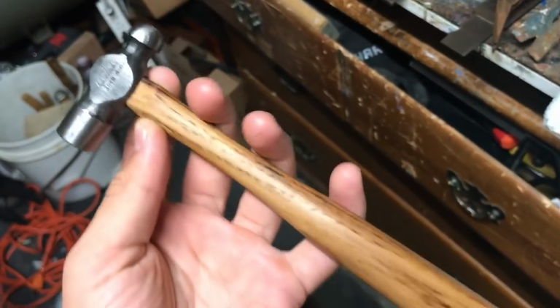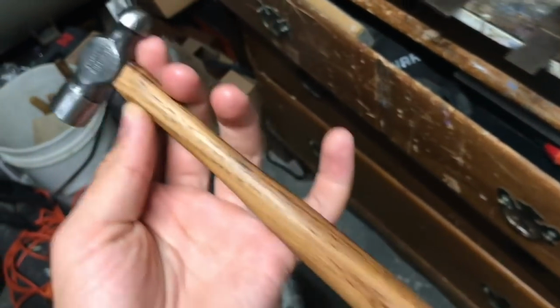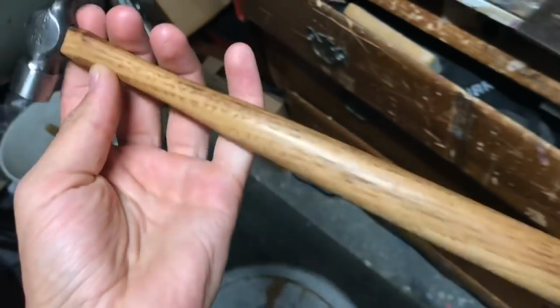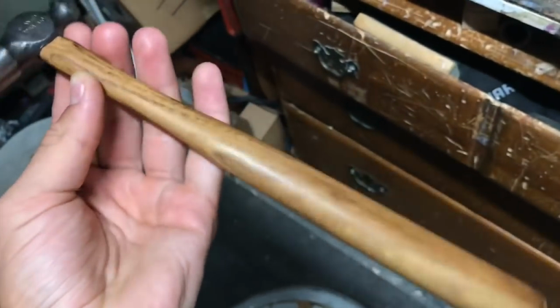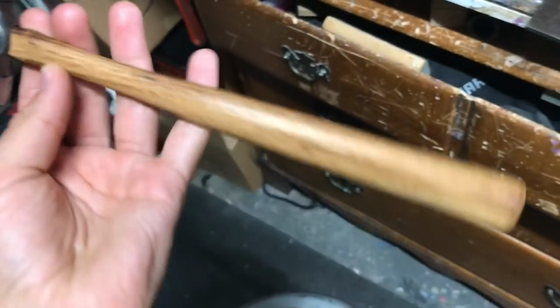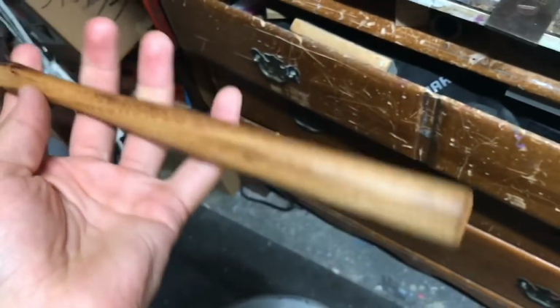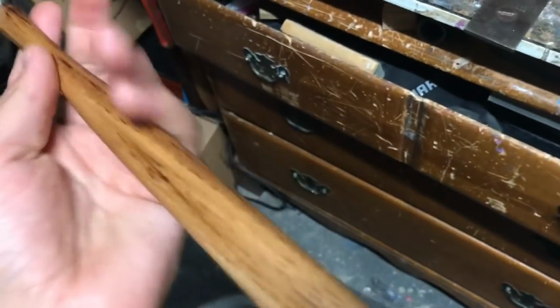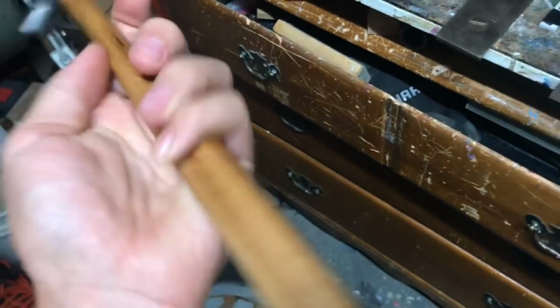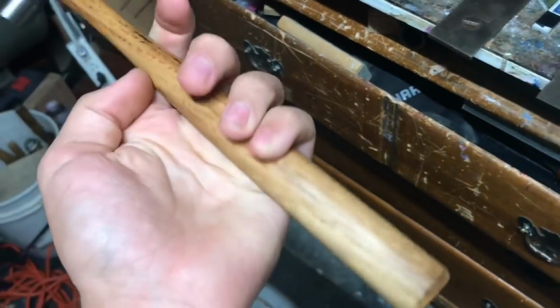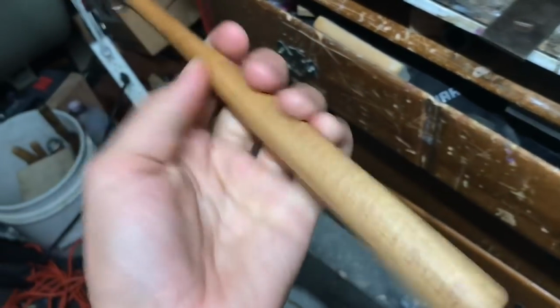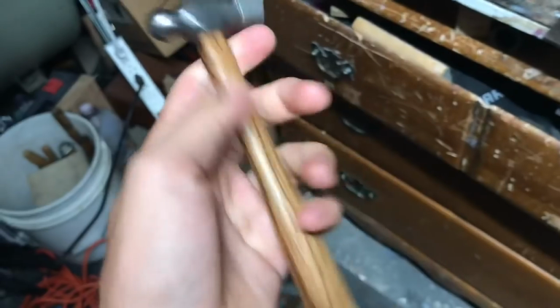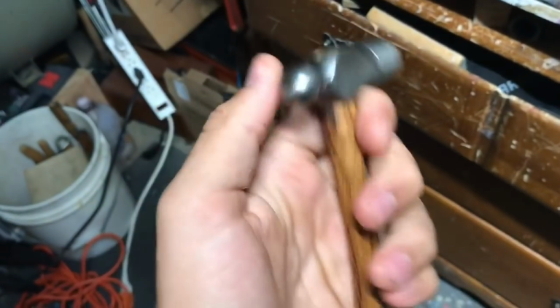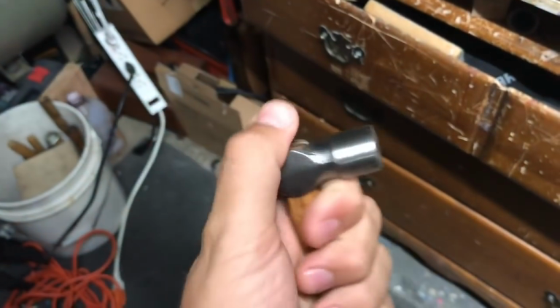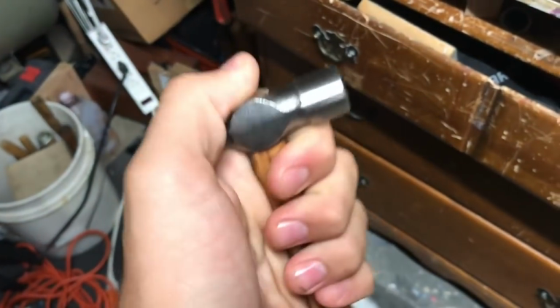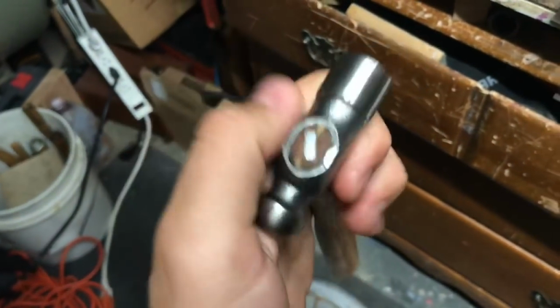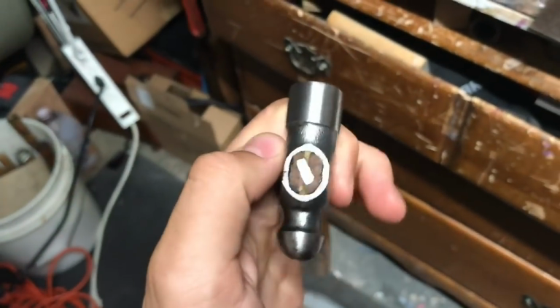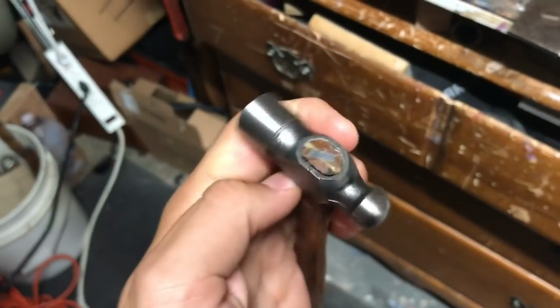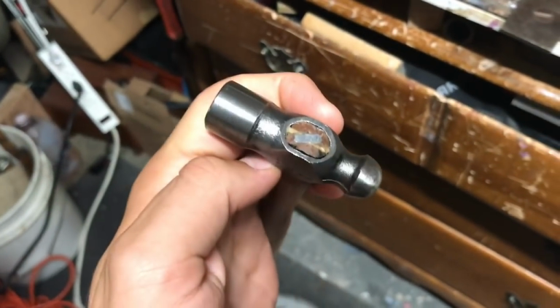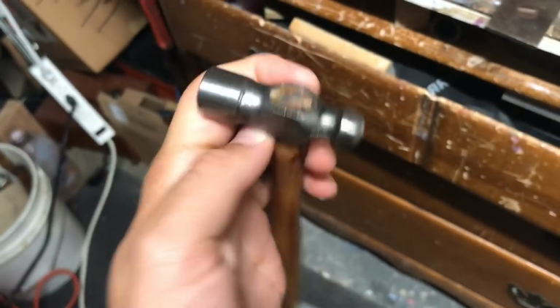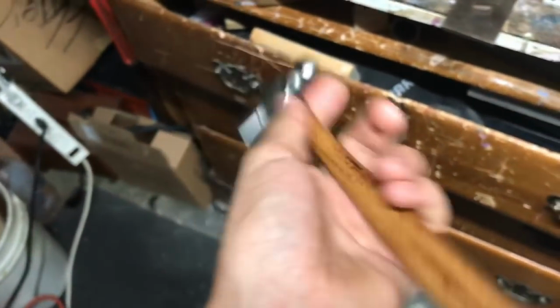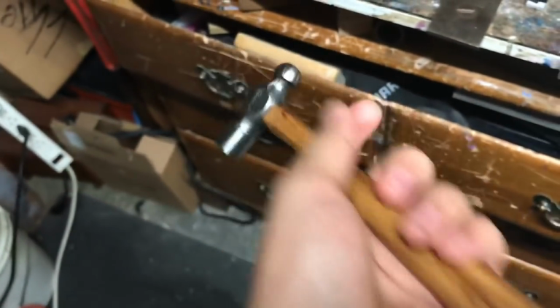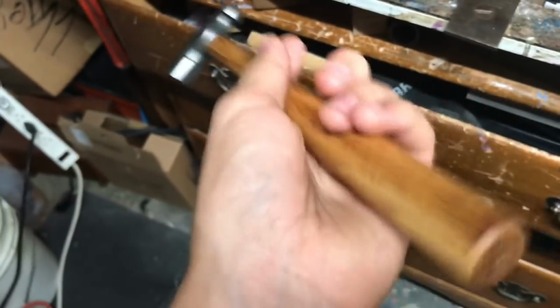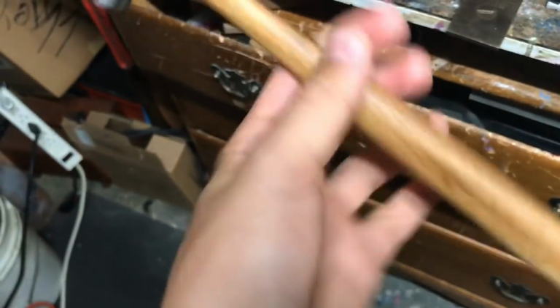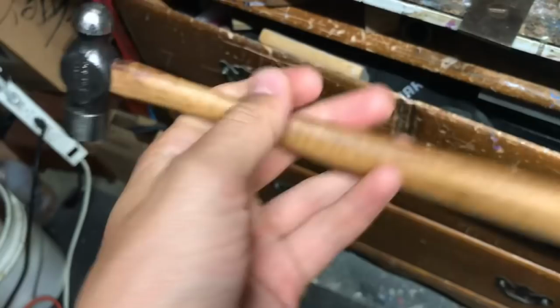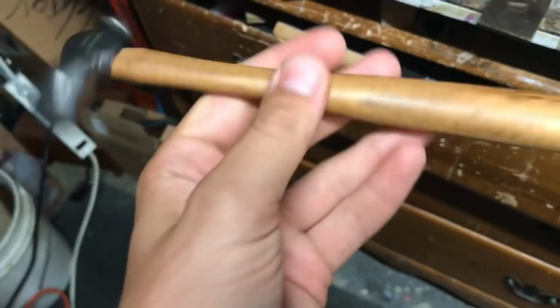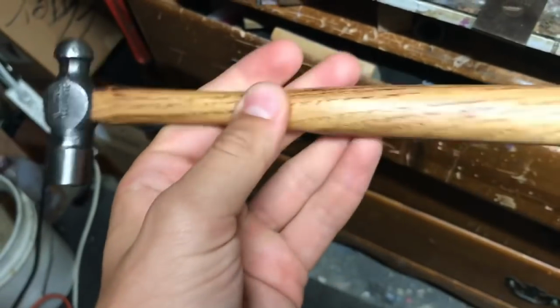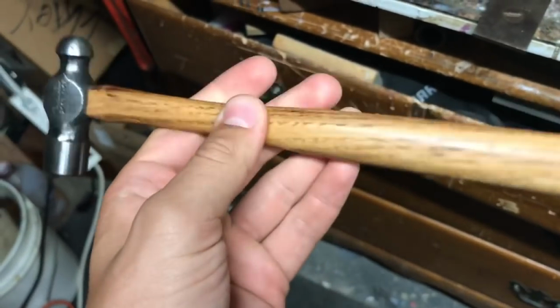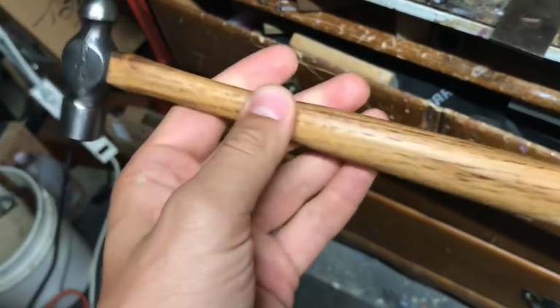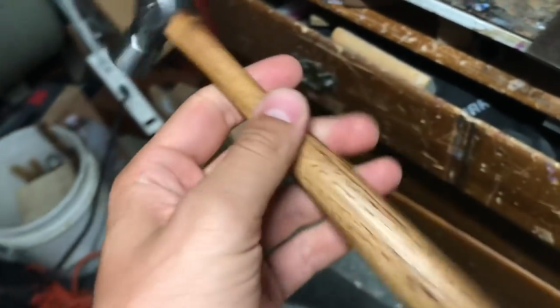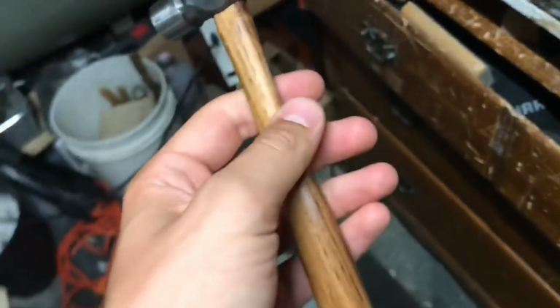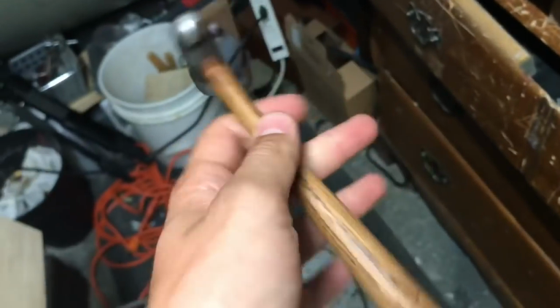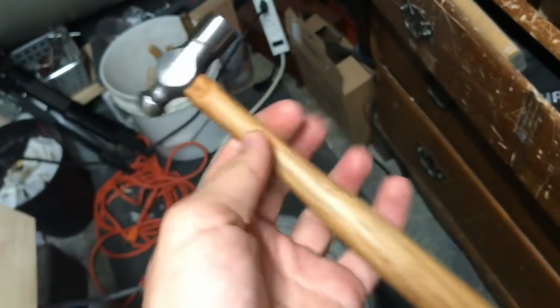I saw this in a toolbox while I was cleaning out a garage for a friend, and I just knew it had to be restored. It takes me back to my roots when I was younger restoring axes and hammers.